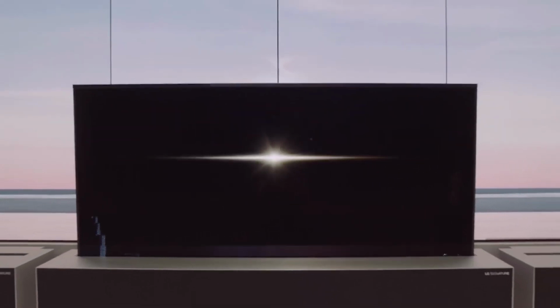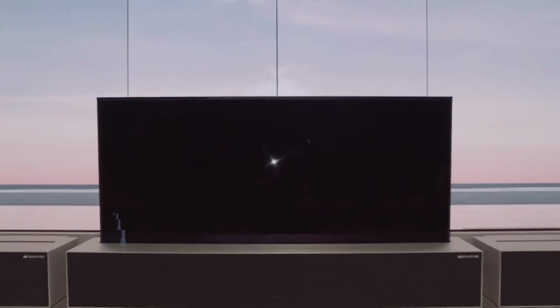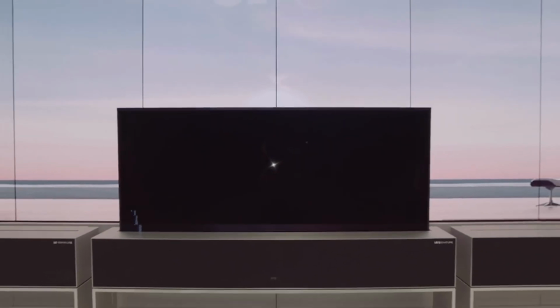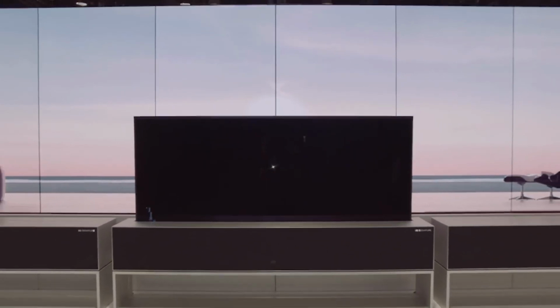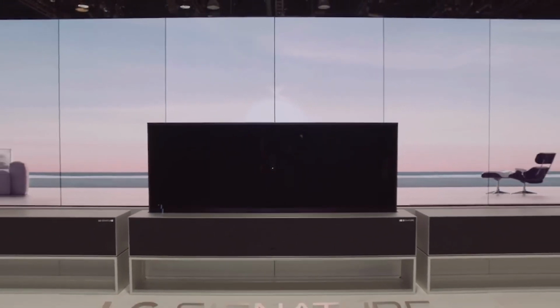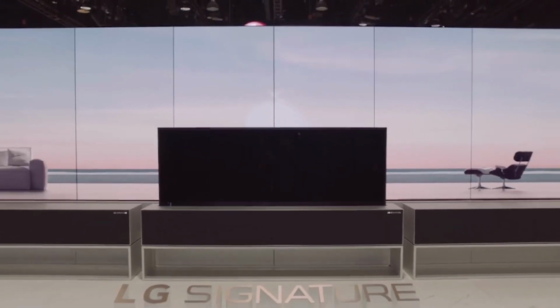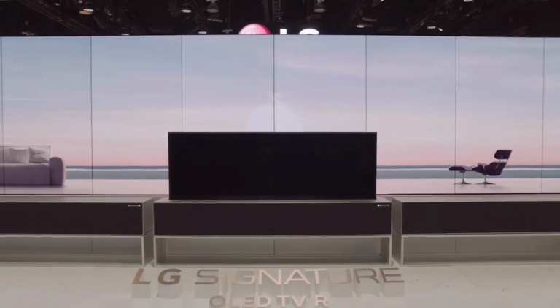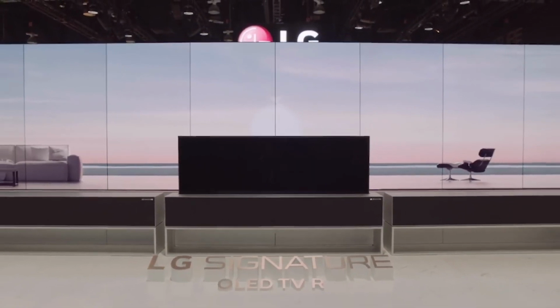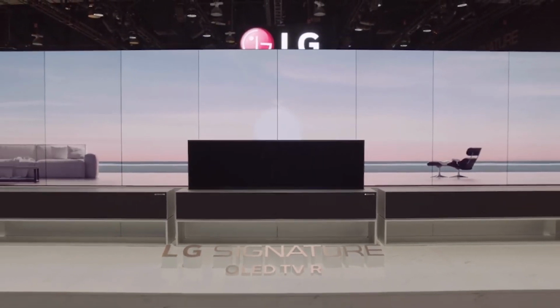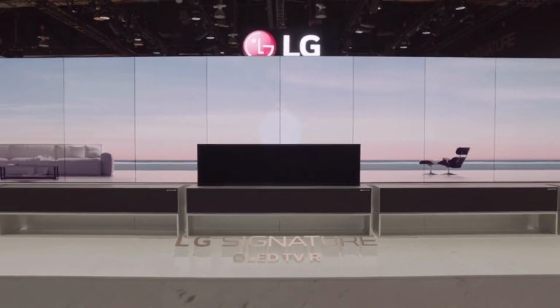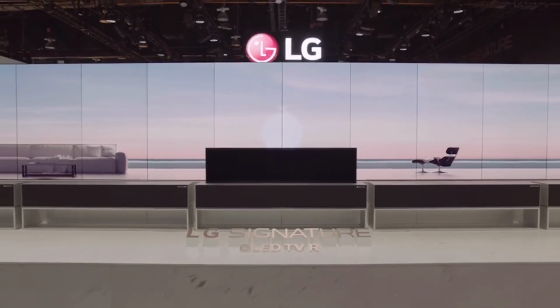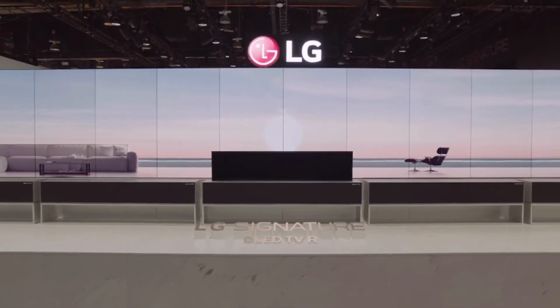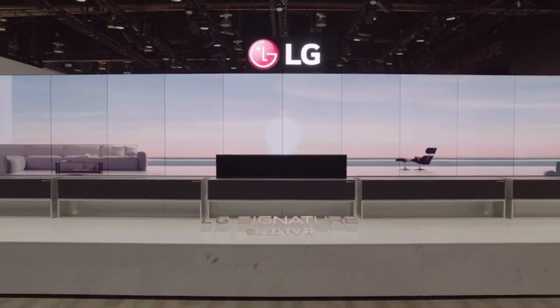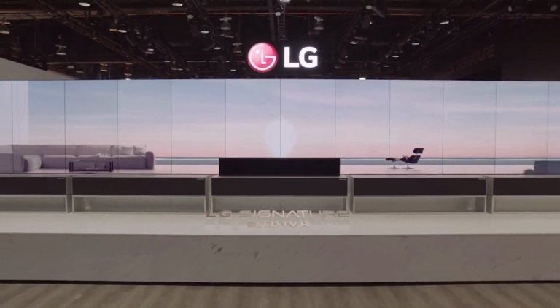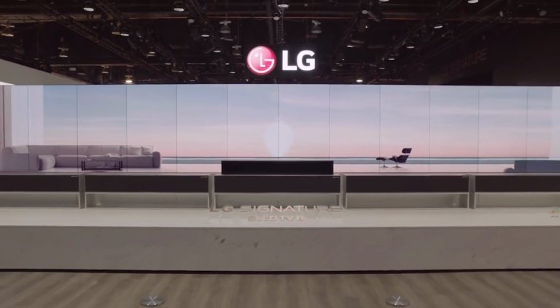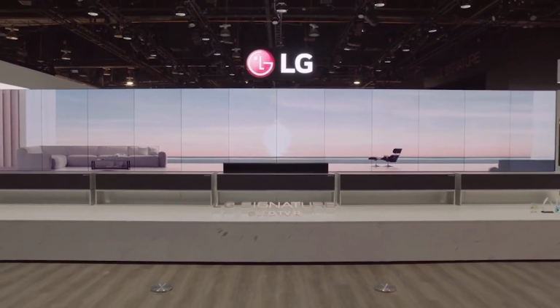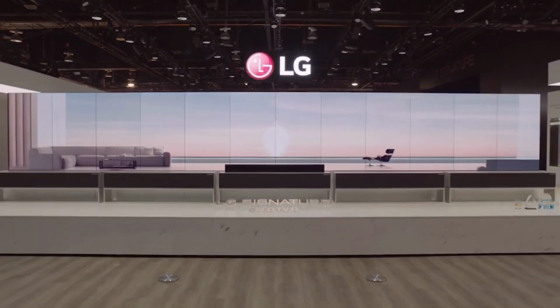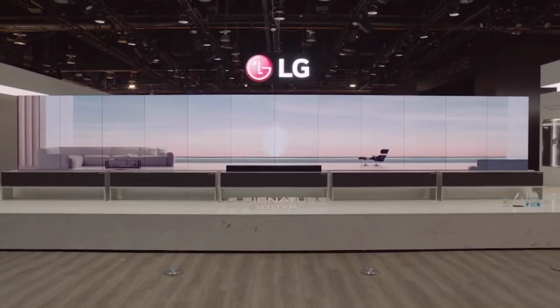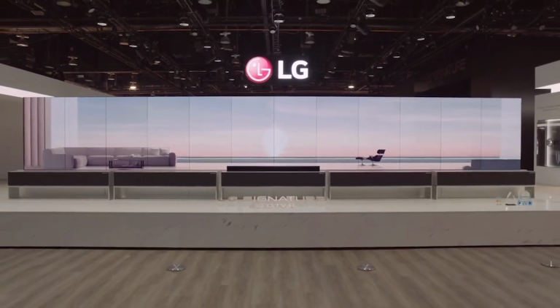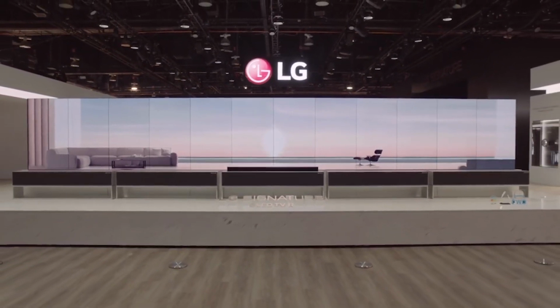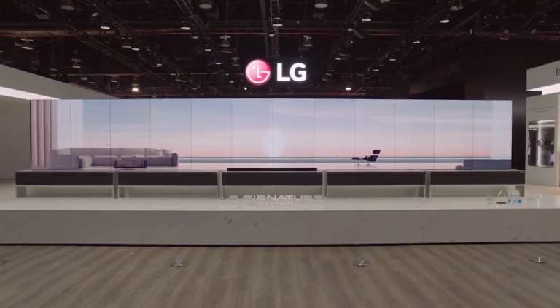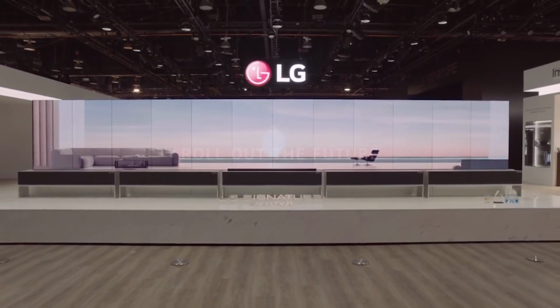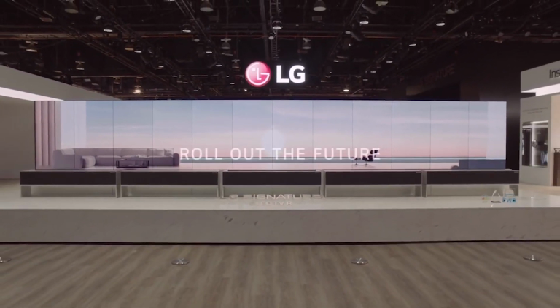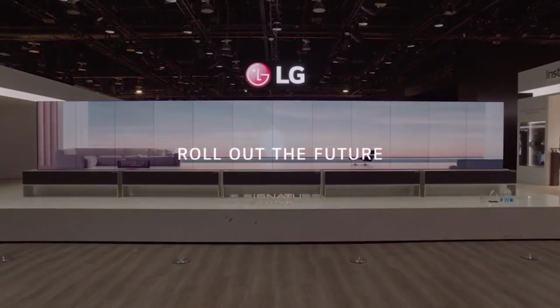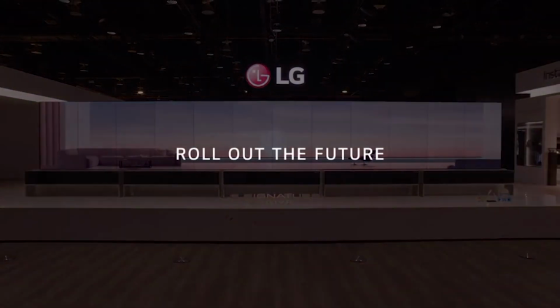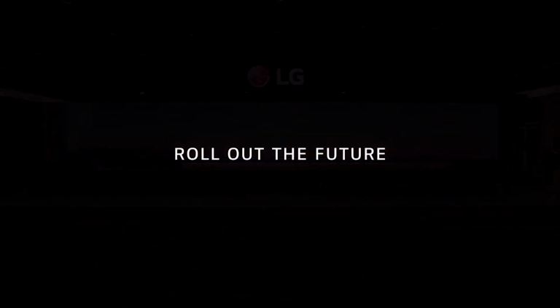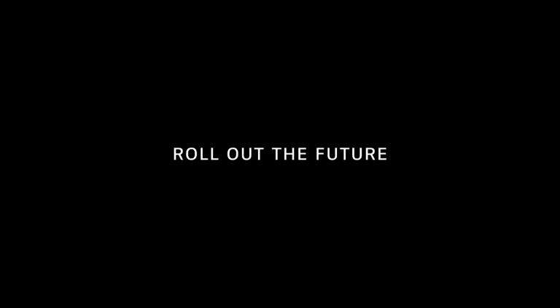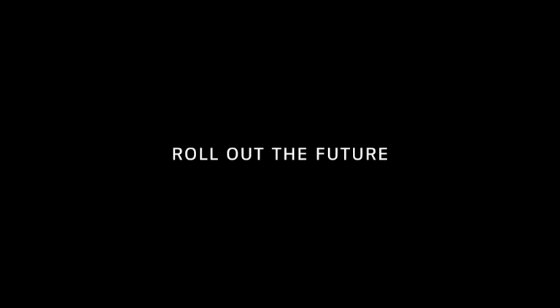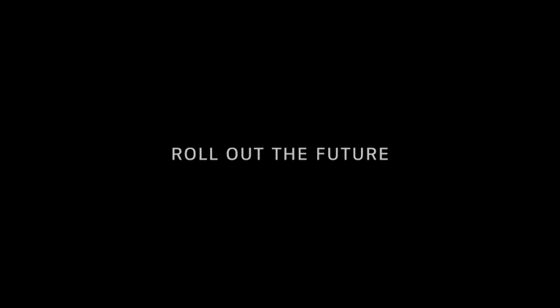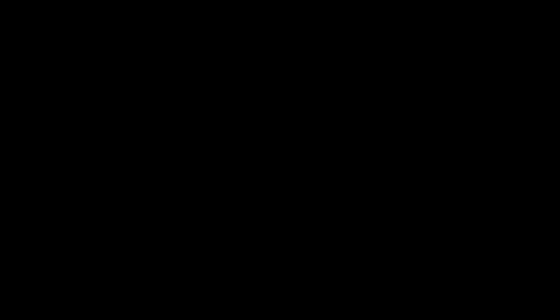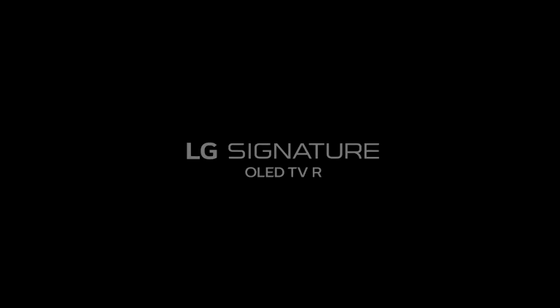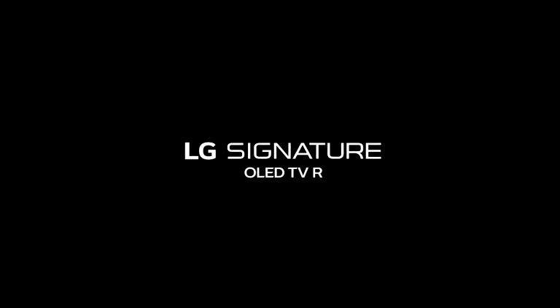LG Signature OLED TVR redefines your TV and your space. Roll out the future — LG Signature.